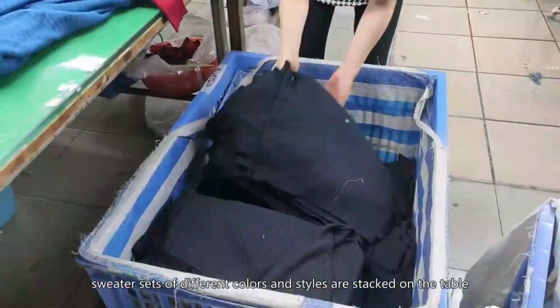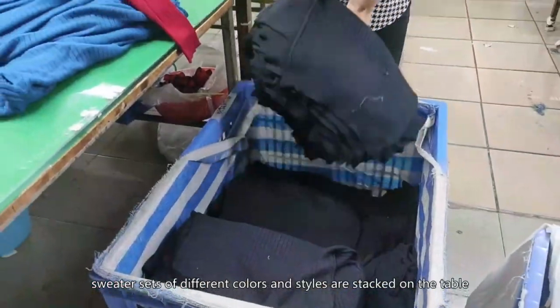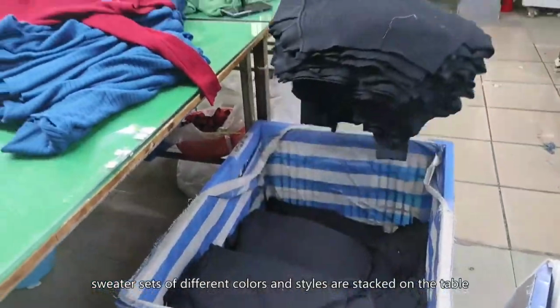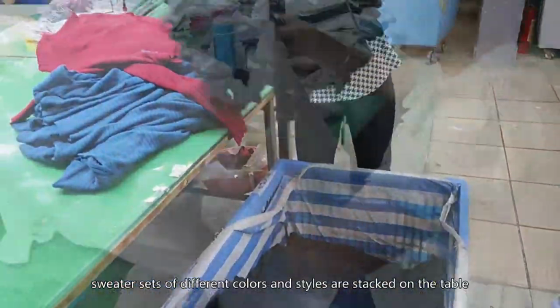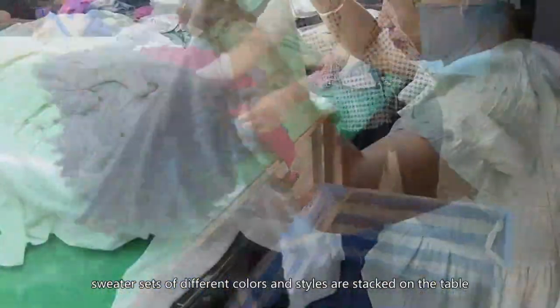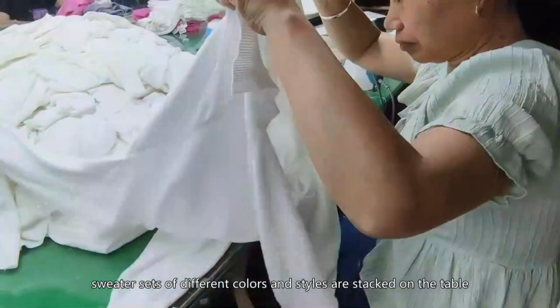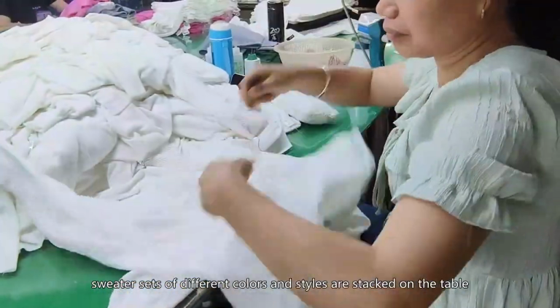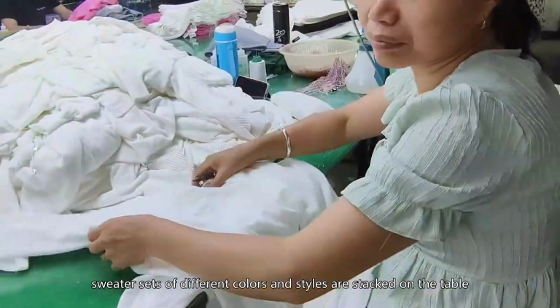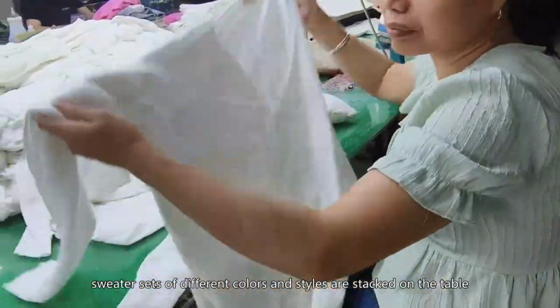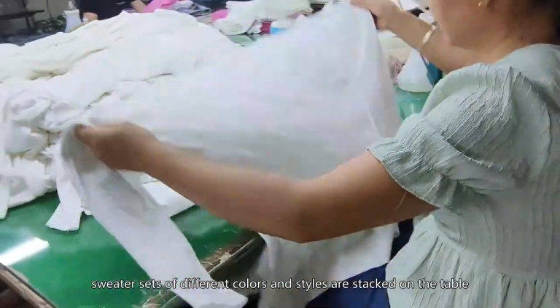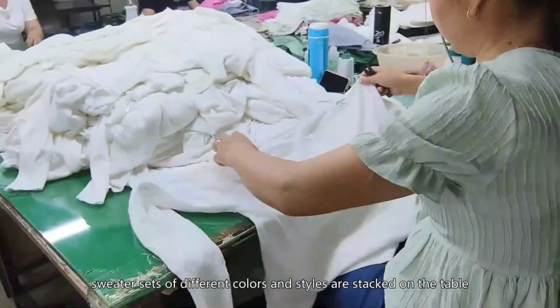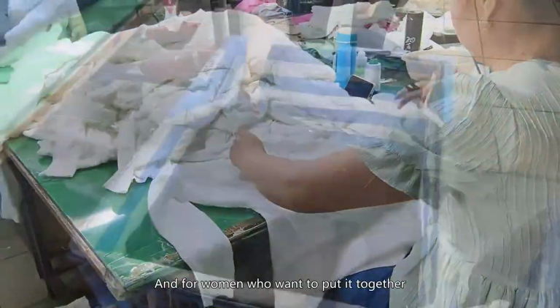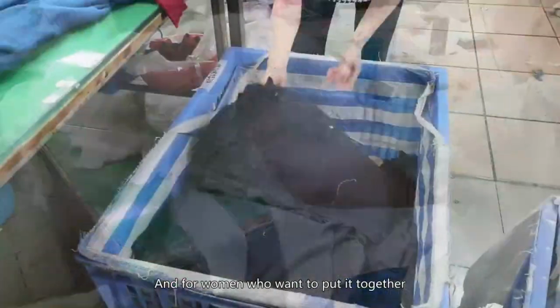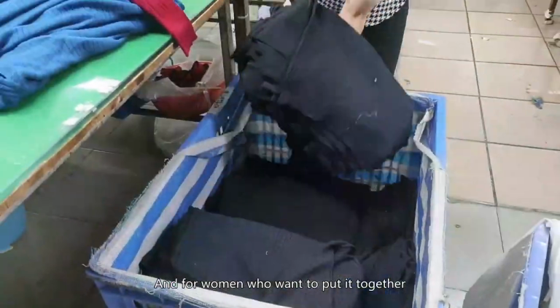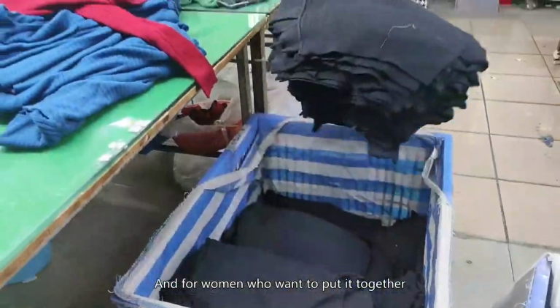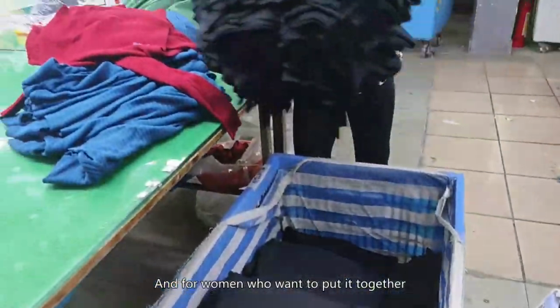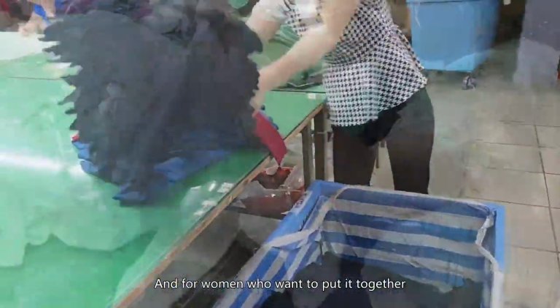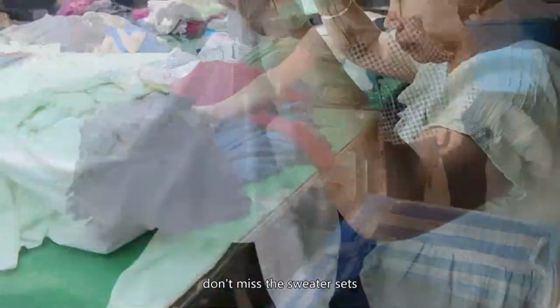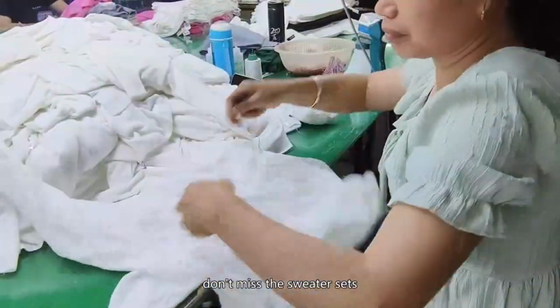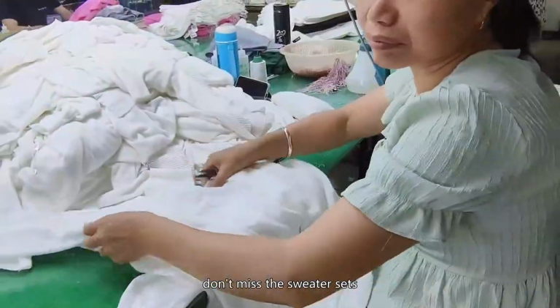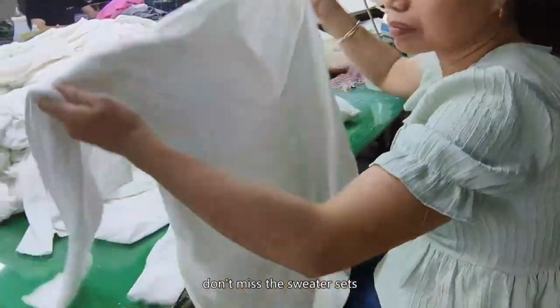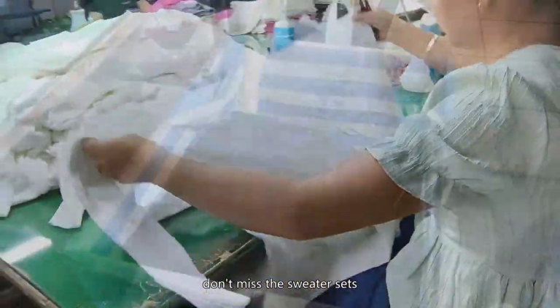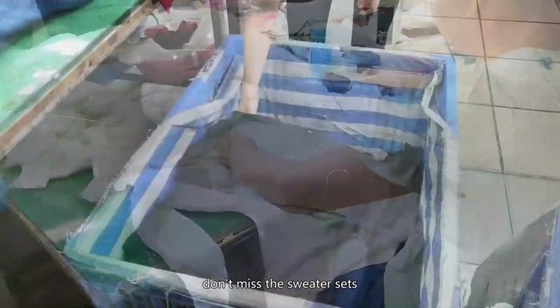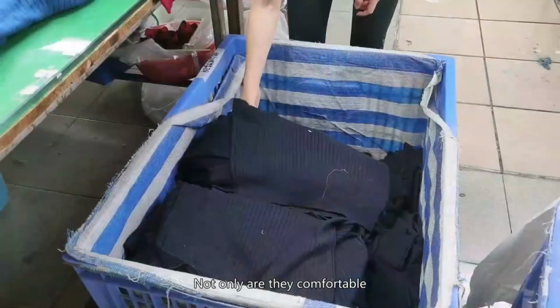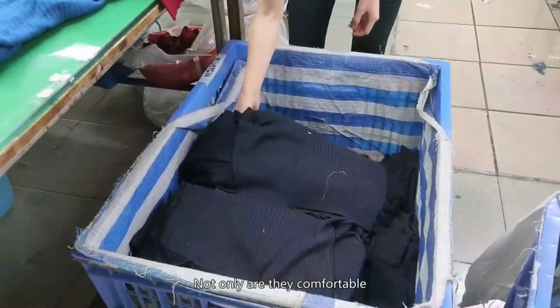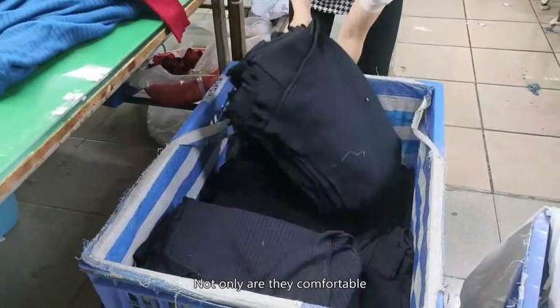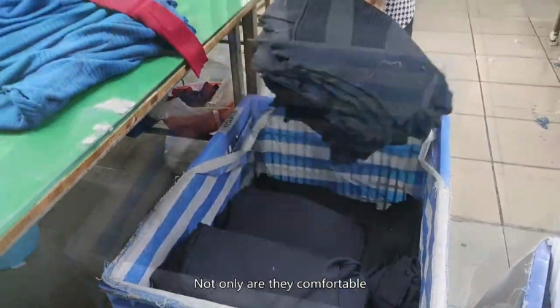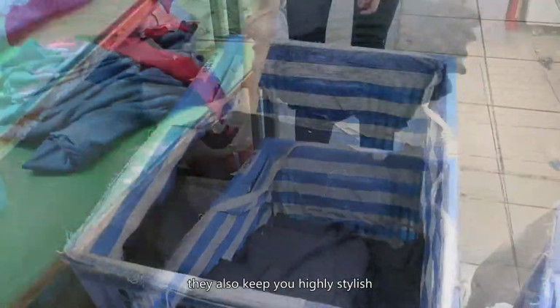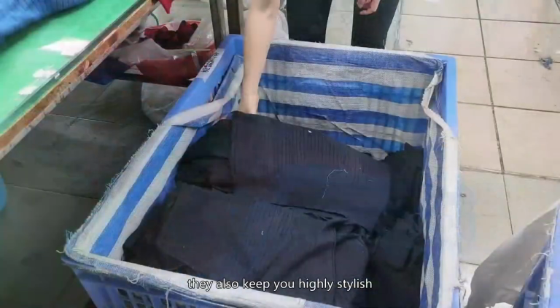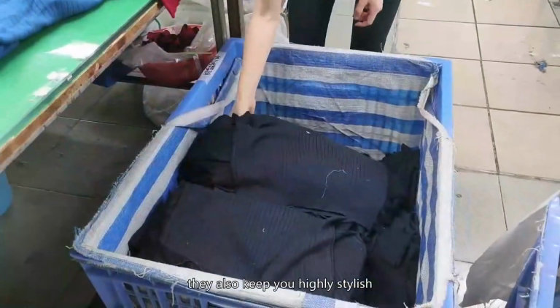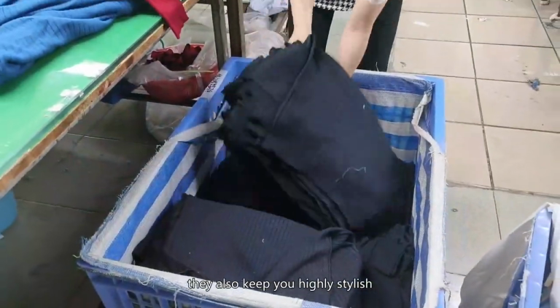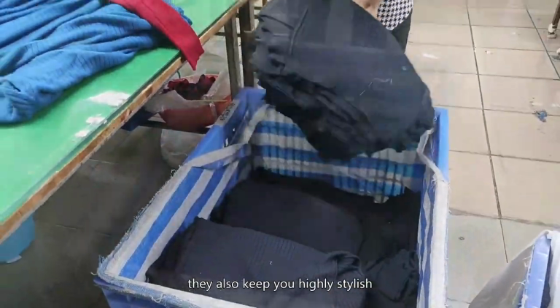Sweater sets of different colors and styles are stacked on the table. For women who want to put it together, don't miss the sweater sets. Not only are they comfortable, they also keep you highly stylish.